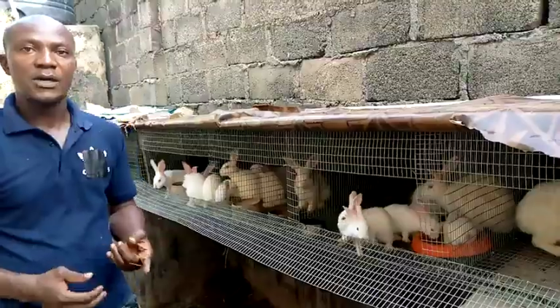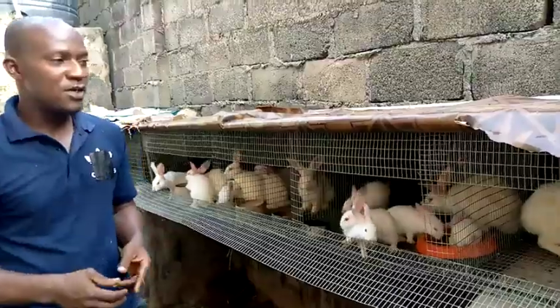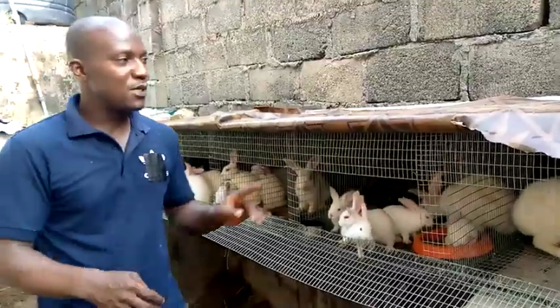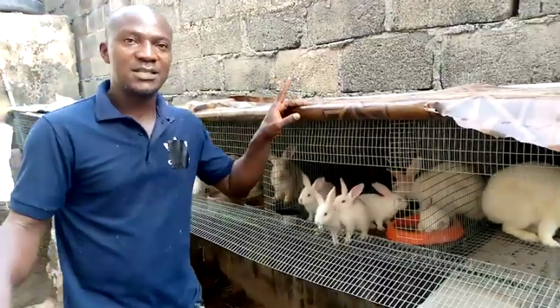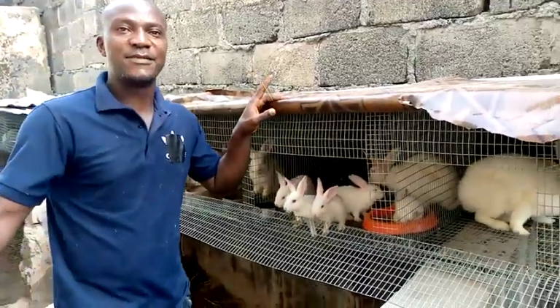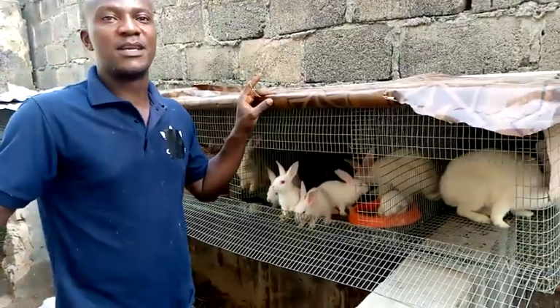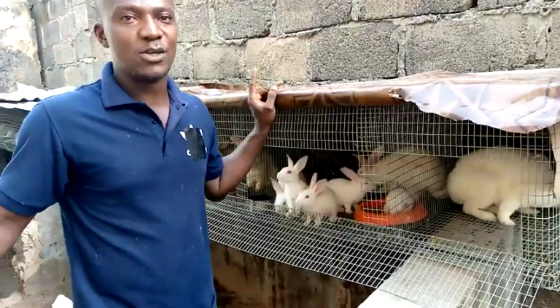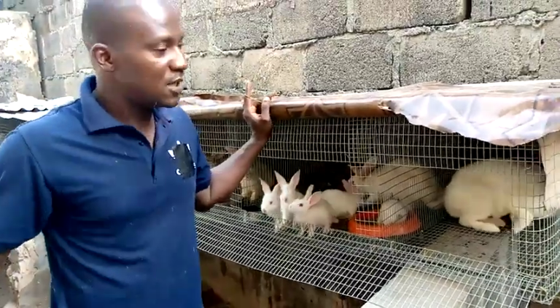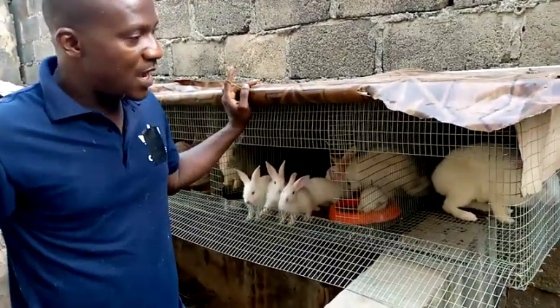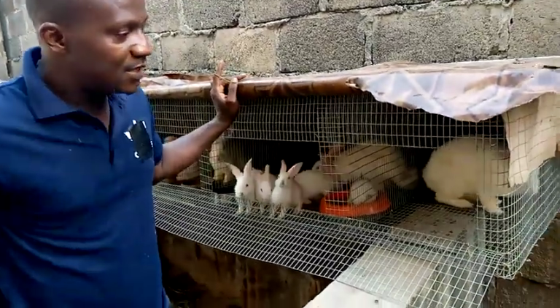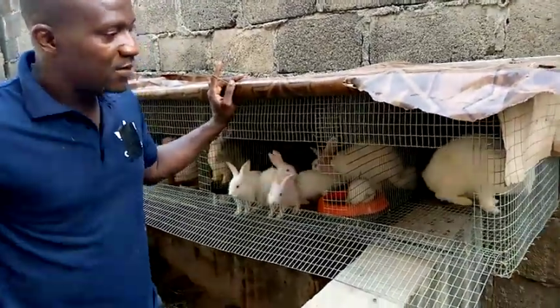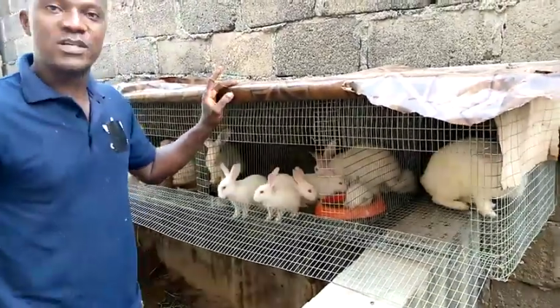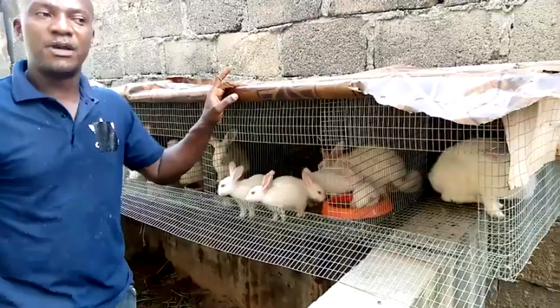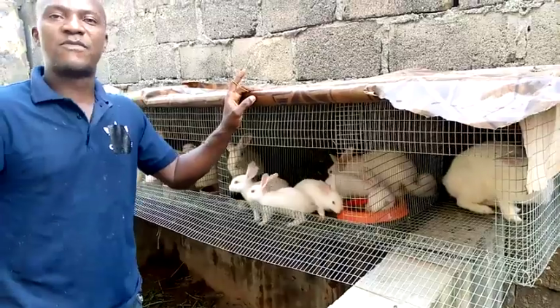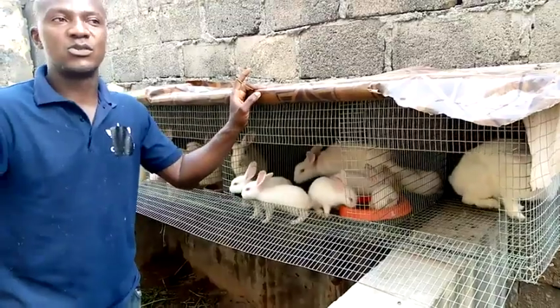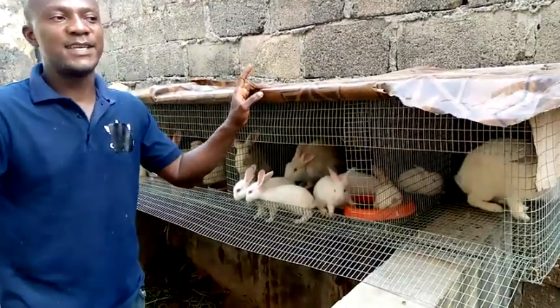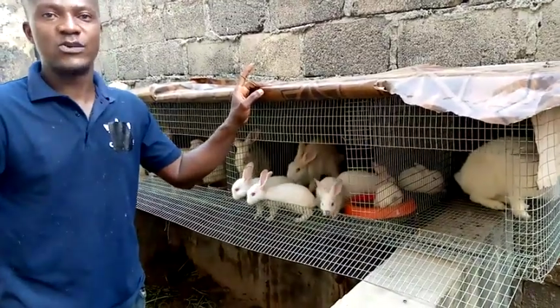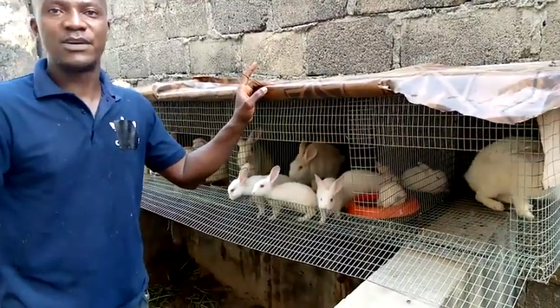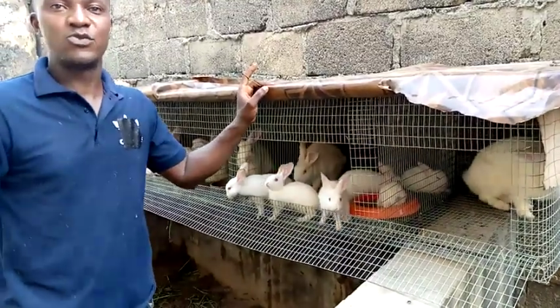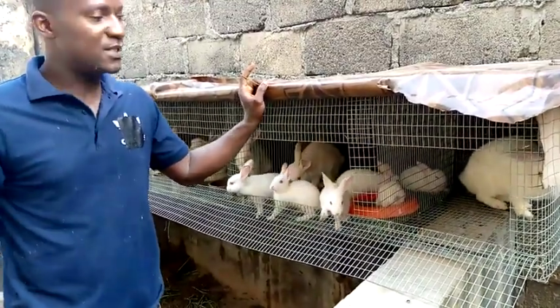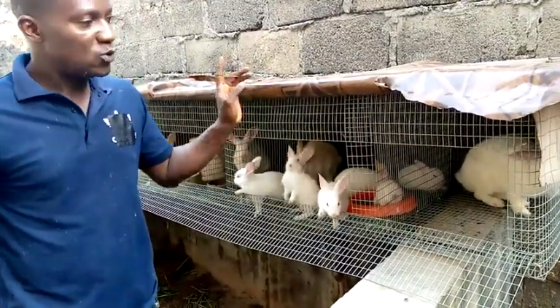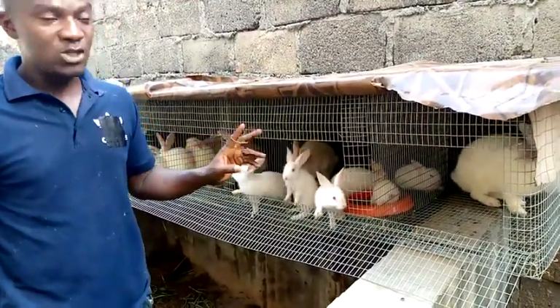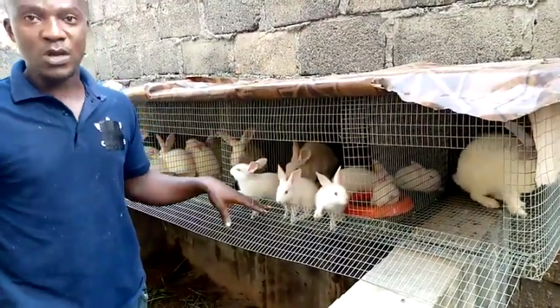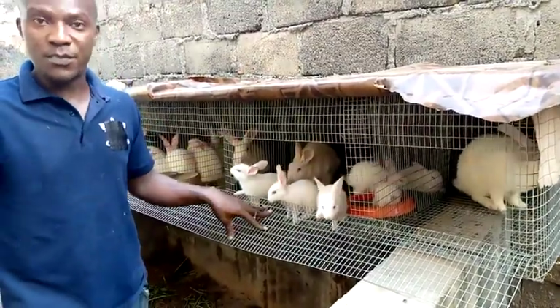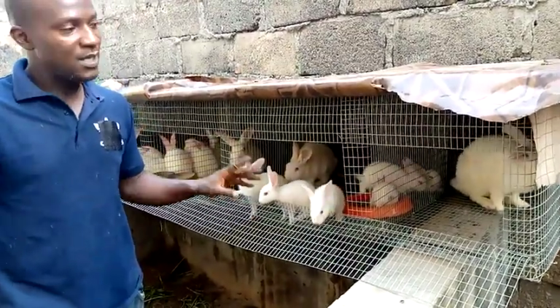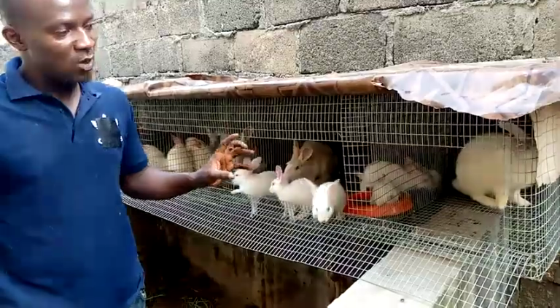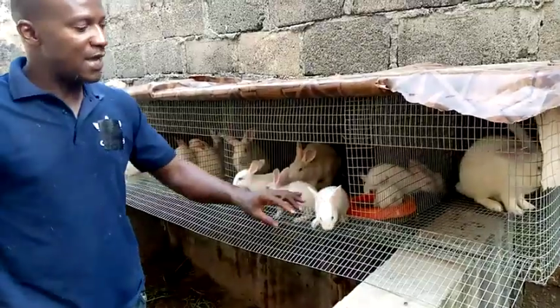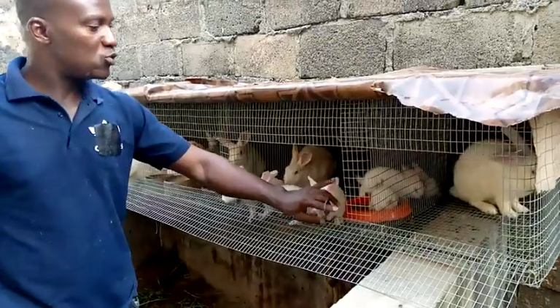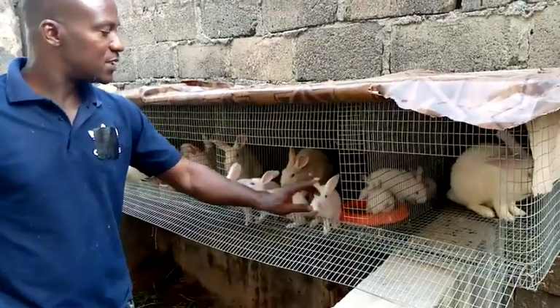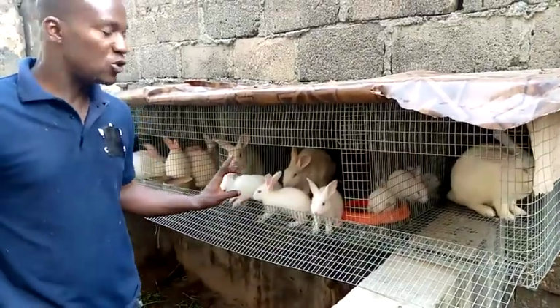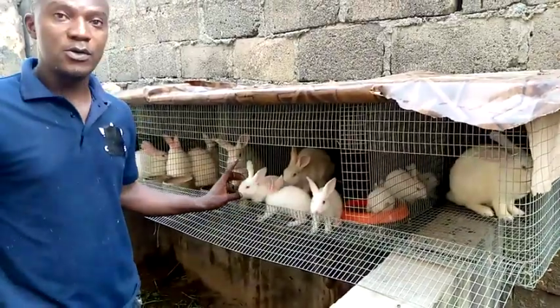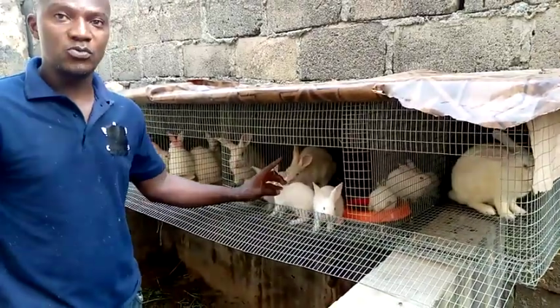Good morning everybody, this is Ade from Panda Ventures. I had a request from some farmers concerning their does that refuse to mate. So in this short video, you are going to see how to mate your stubborn does.